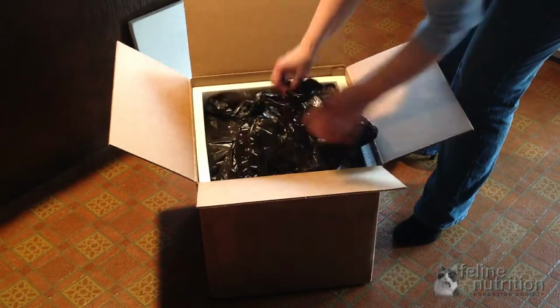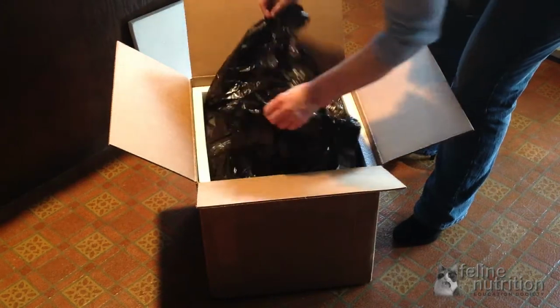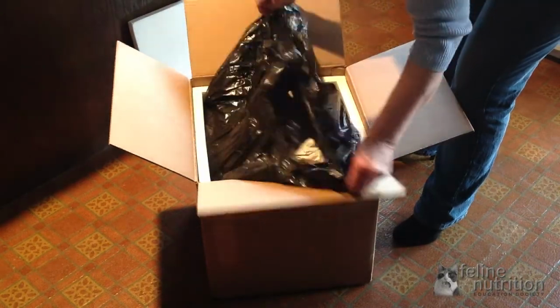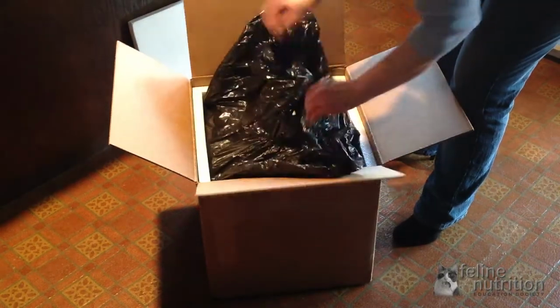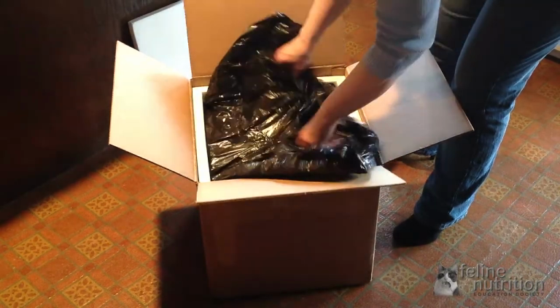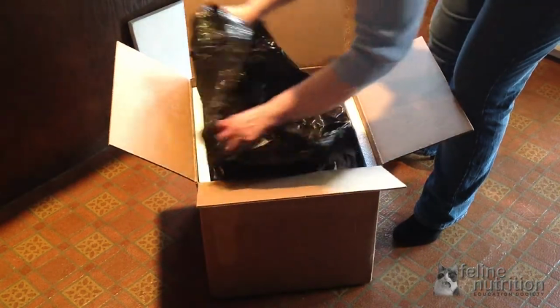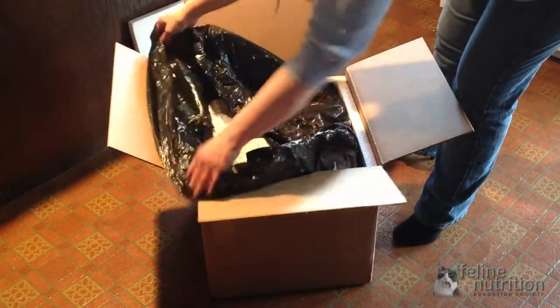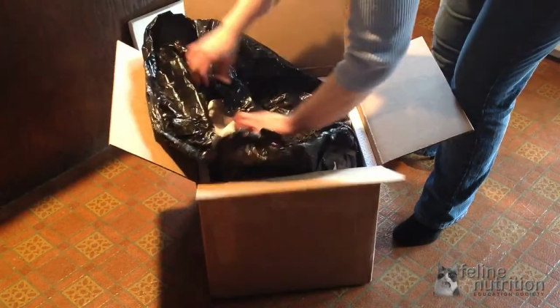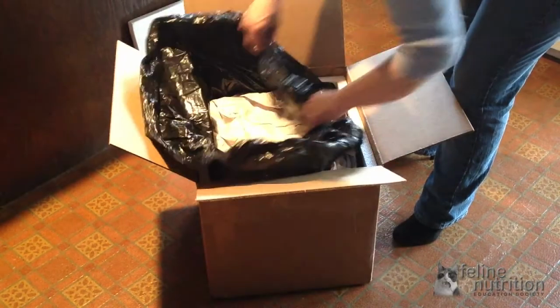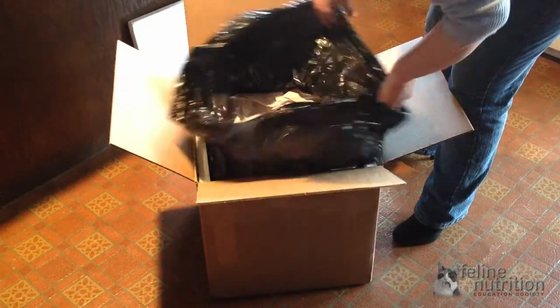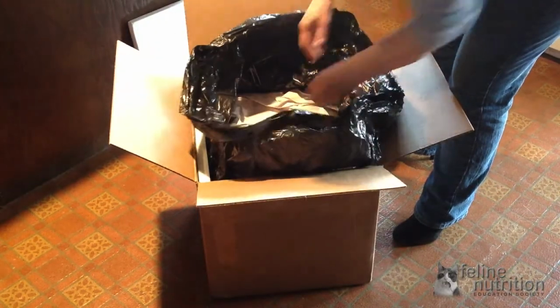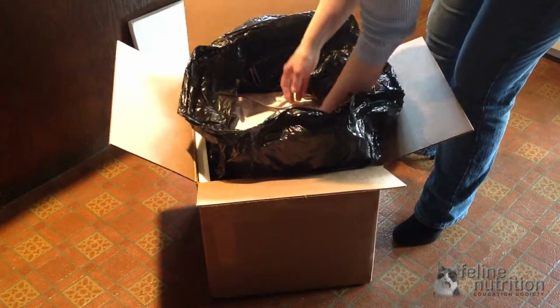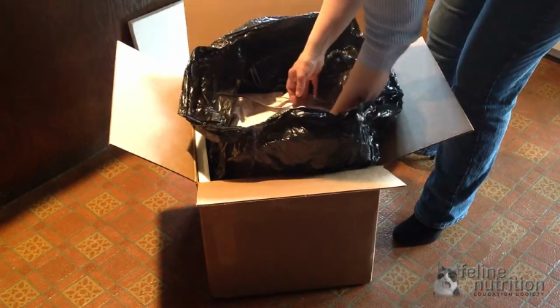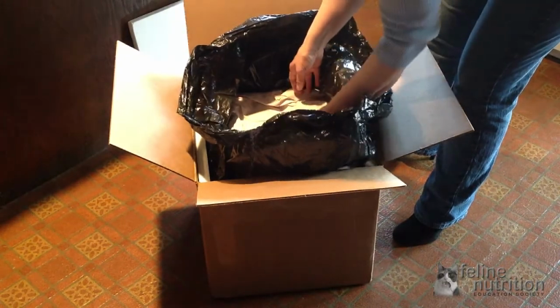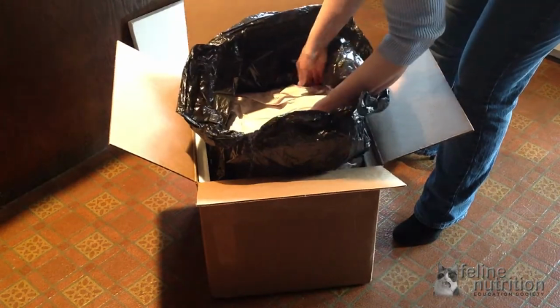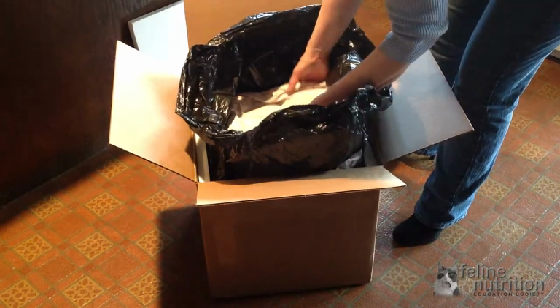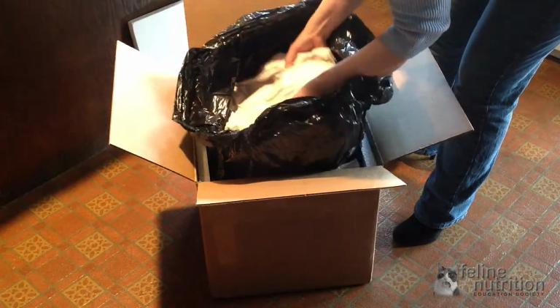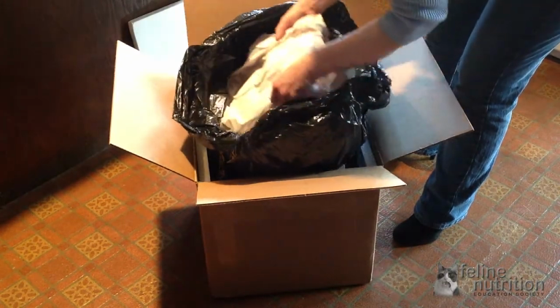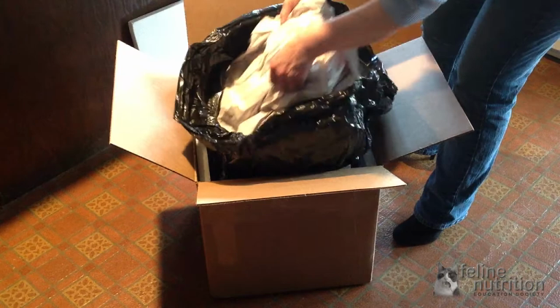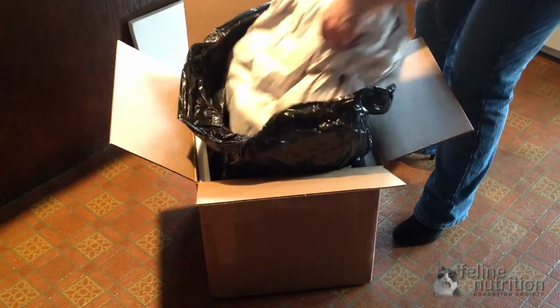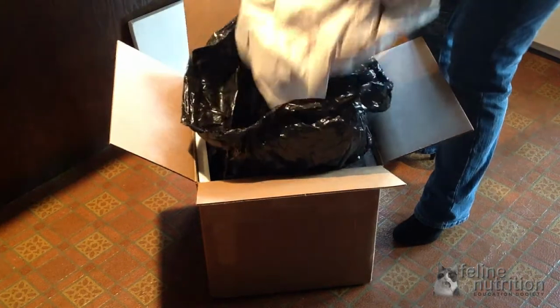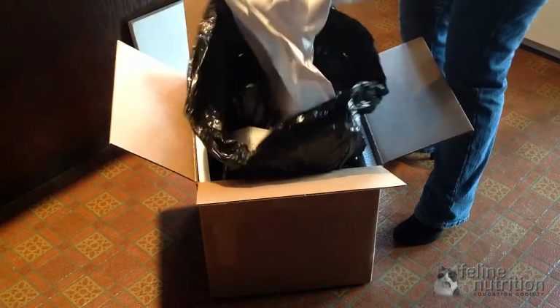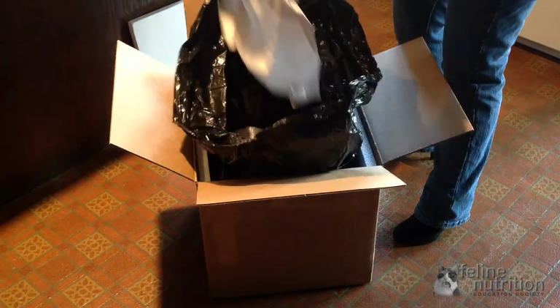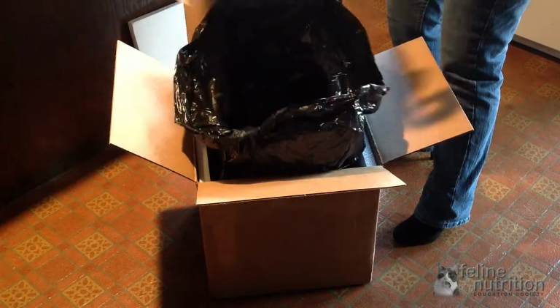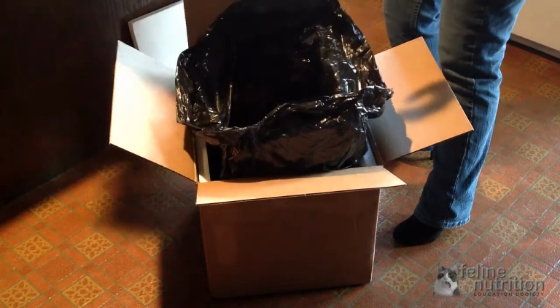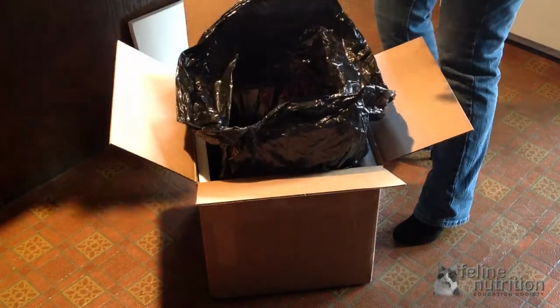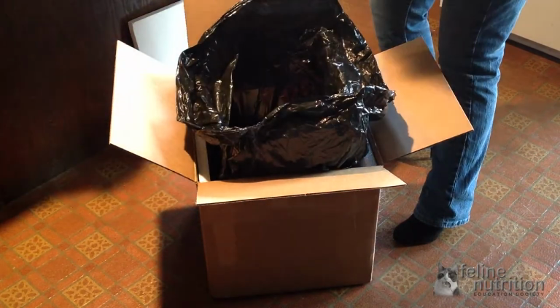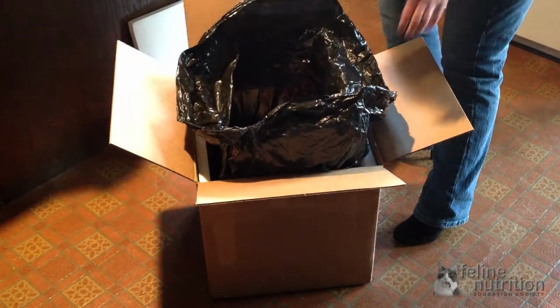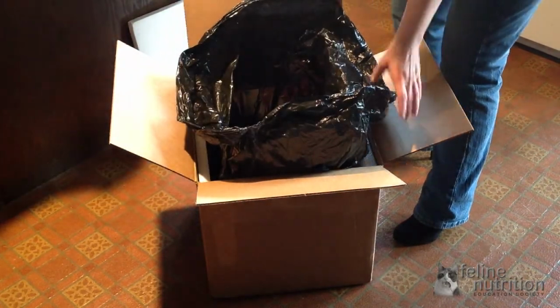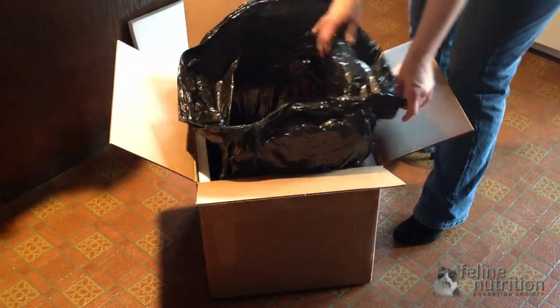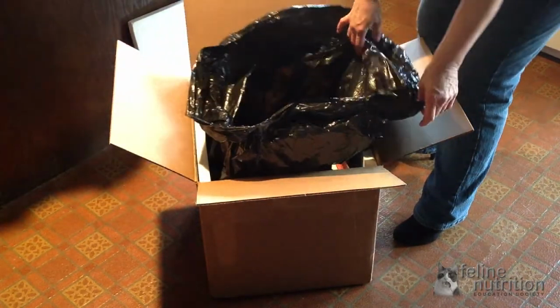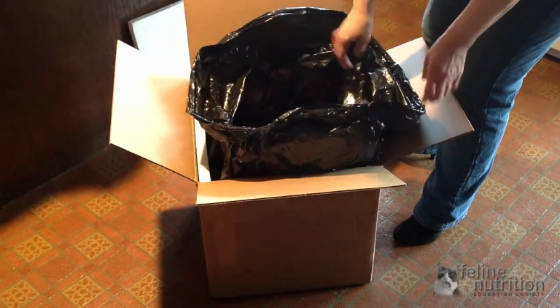They ship in insulated boxes, which ensures that everything arrives frozen even in summer, as long as you use one to two day air.